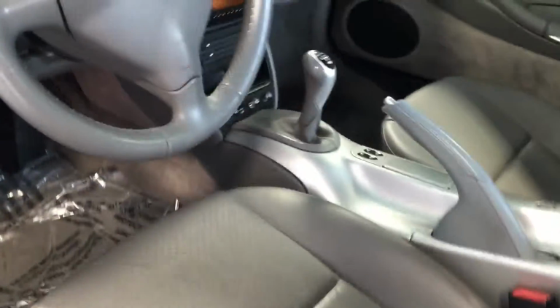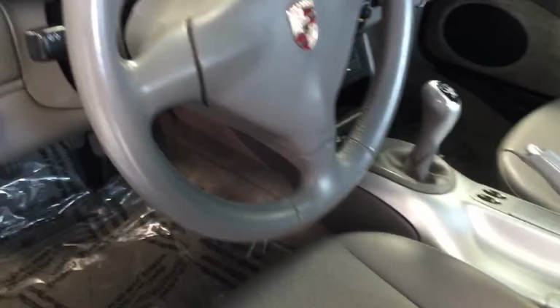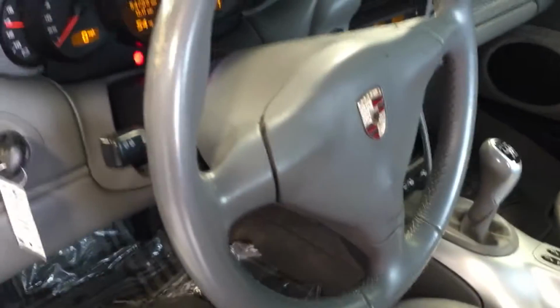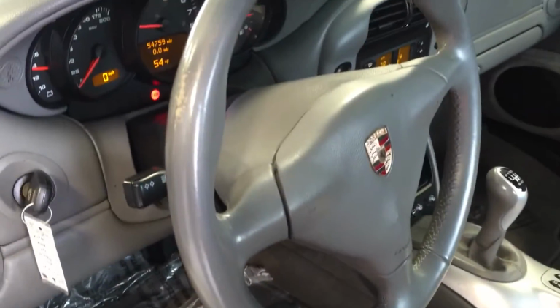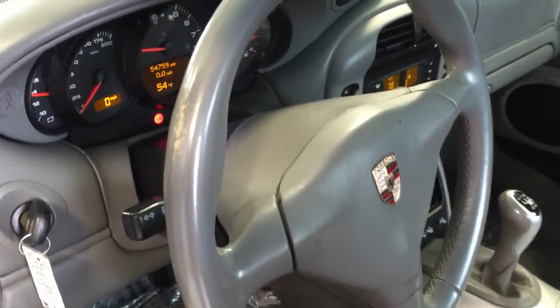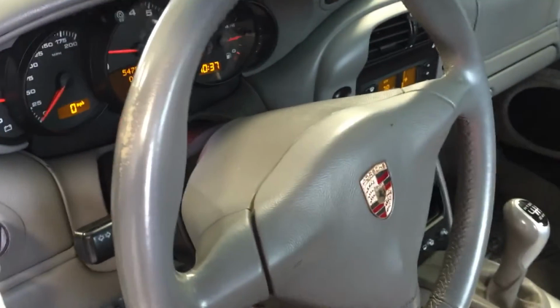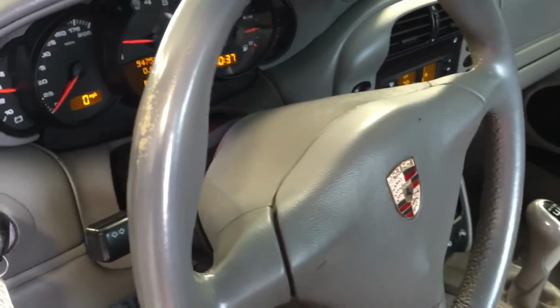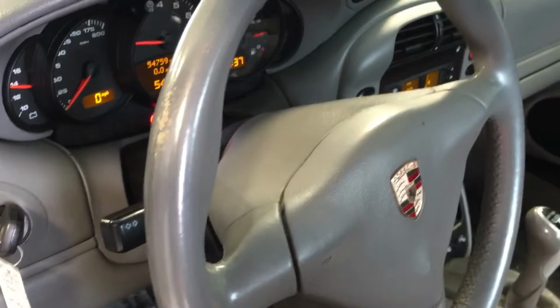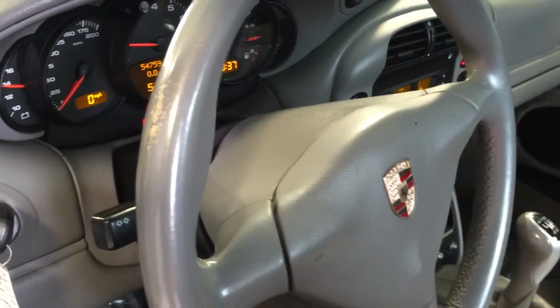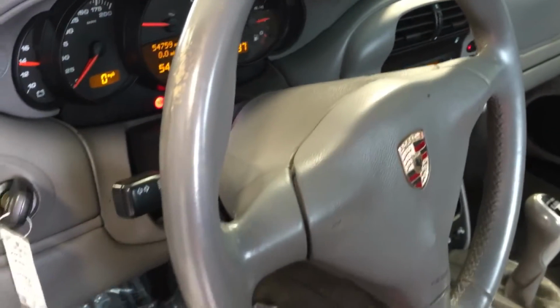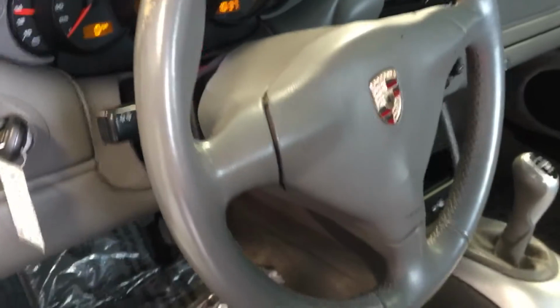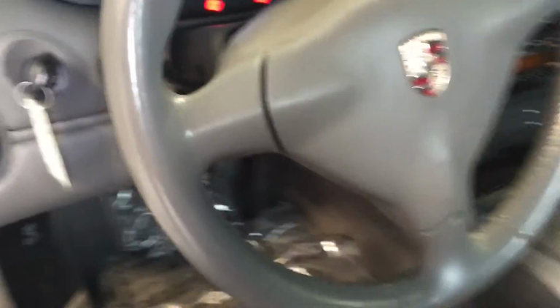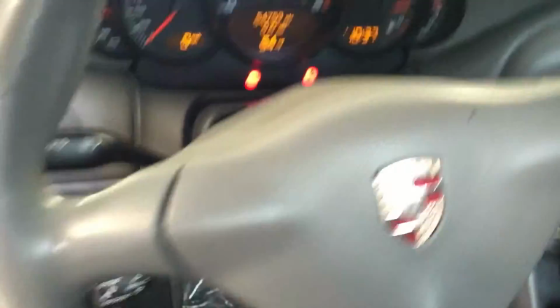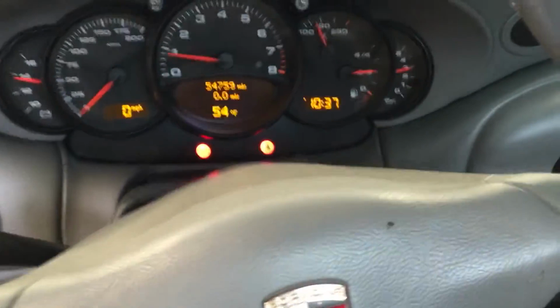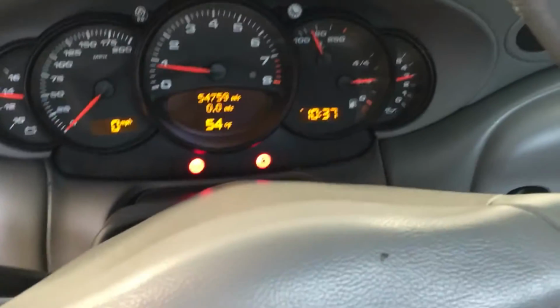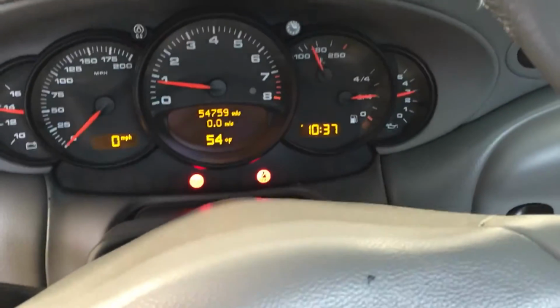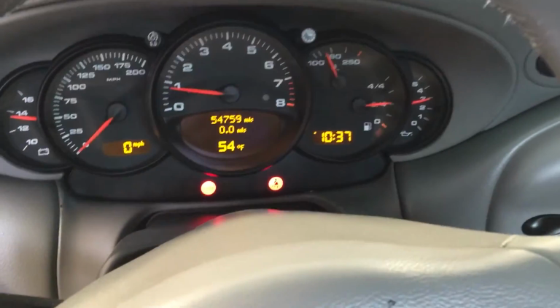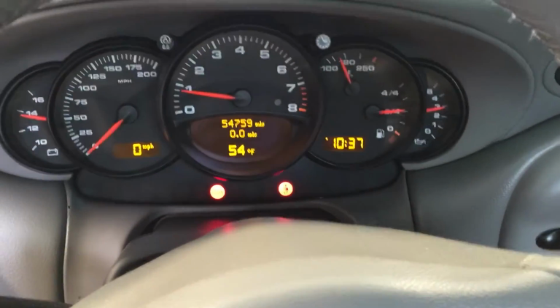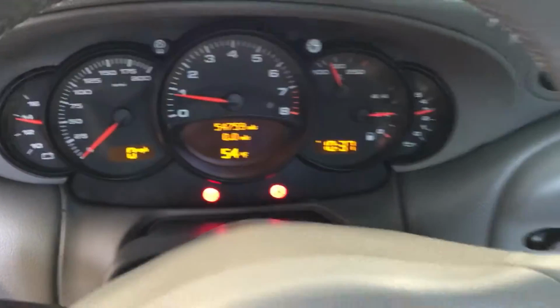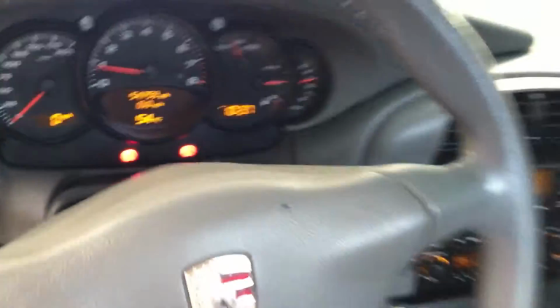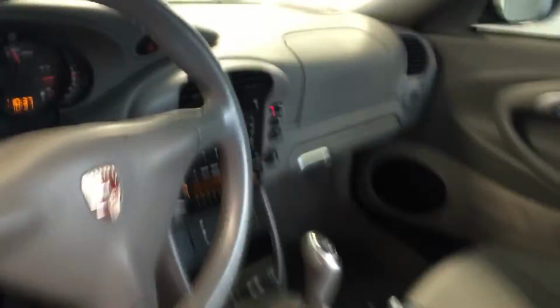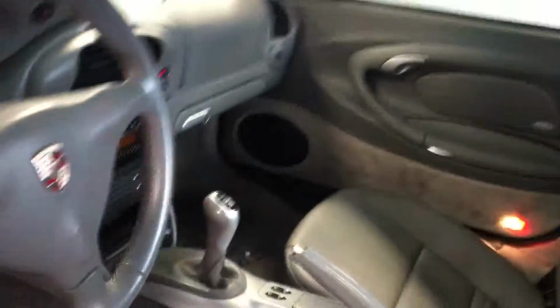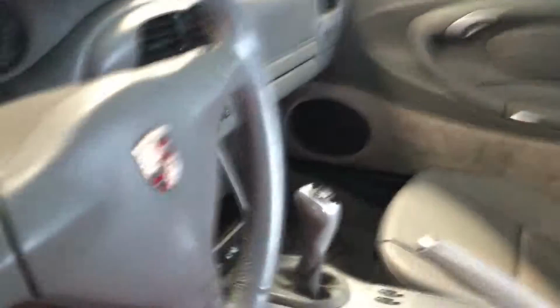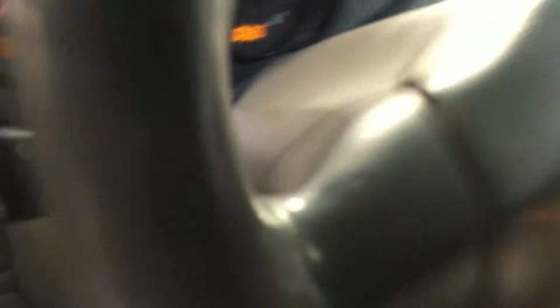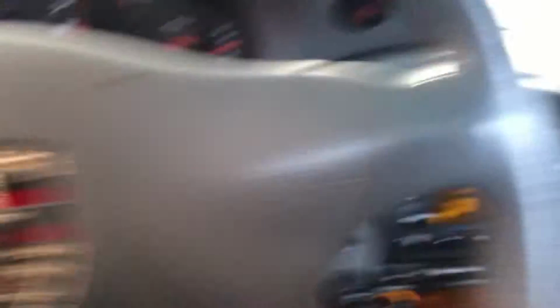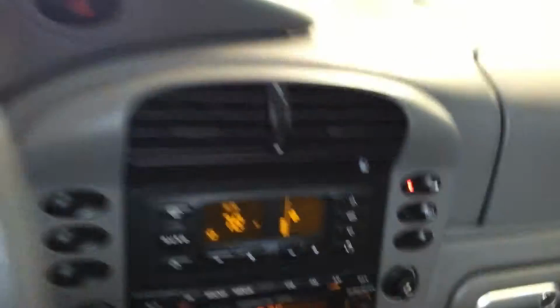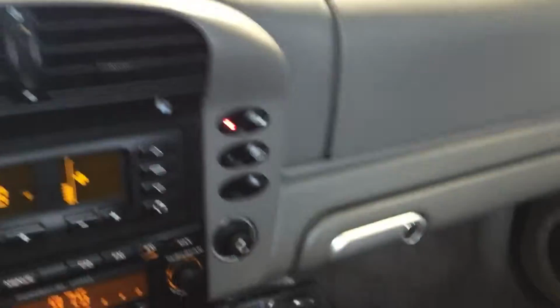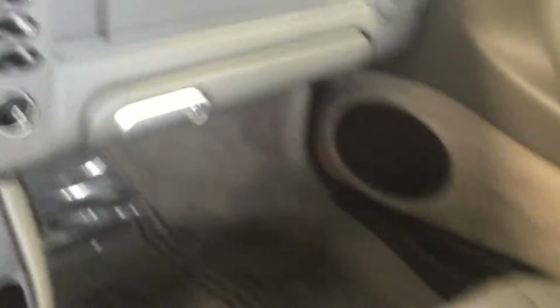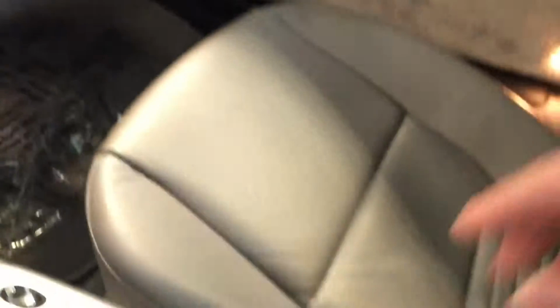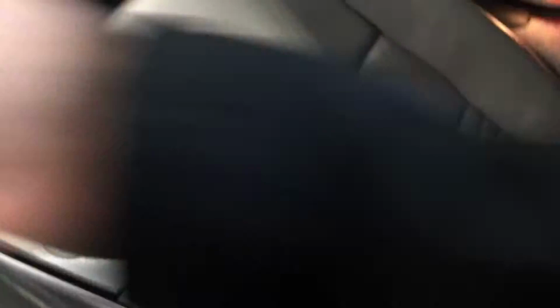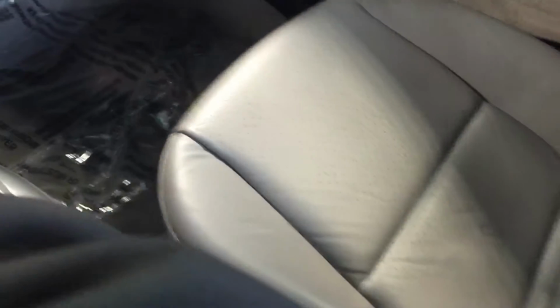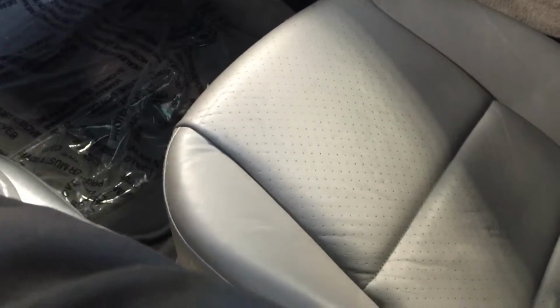The steering wheel has a little wear on it — obviously from holding on tight. The mileage is 54,759 miles. Let me hop inside here — let me turn the radio down.